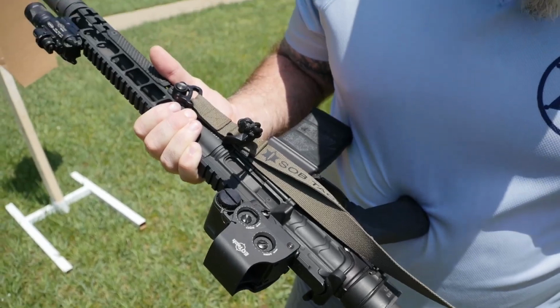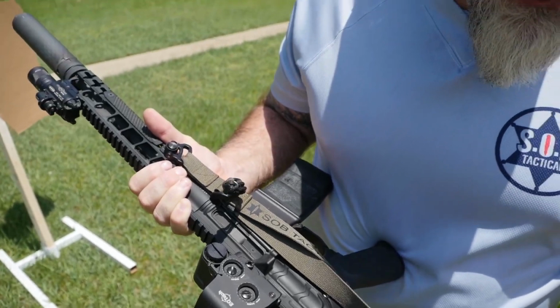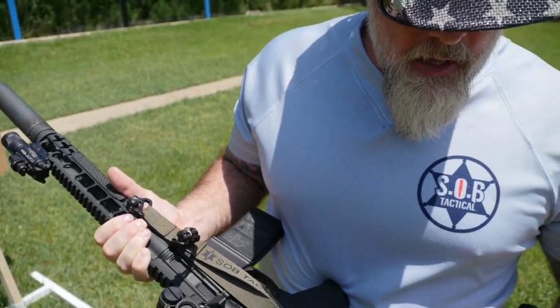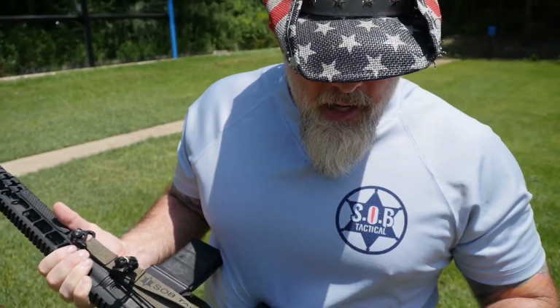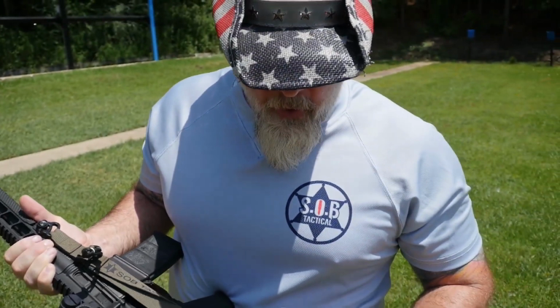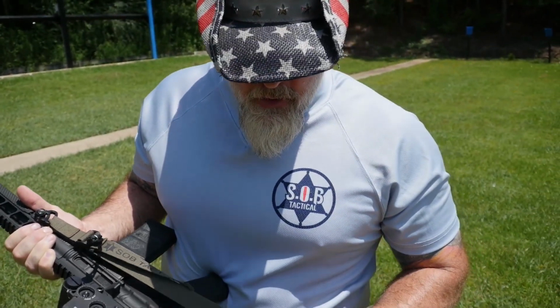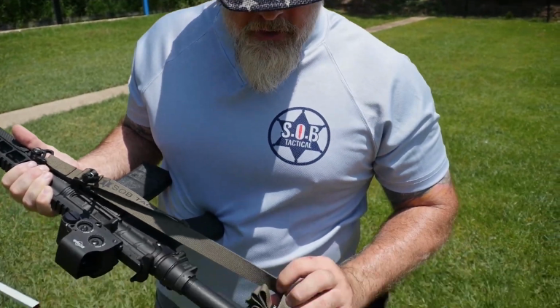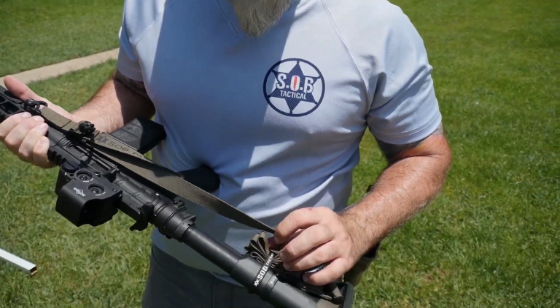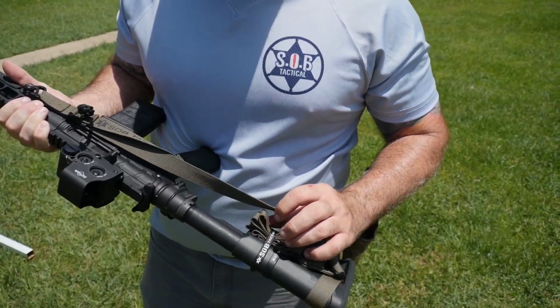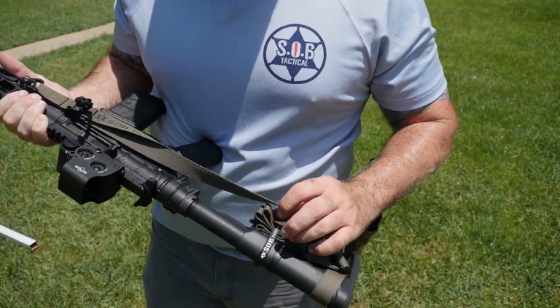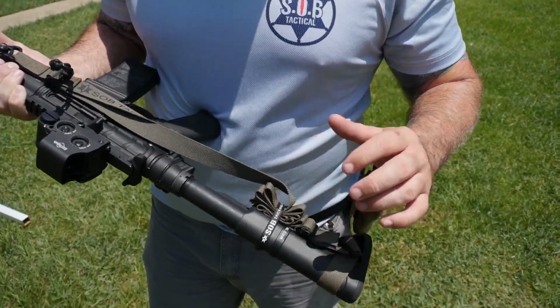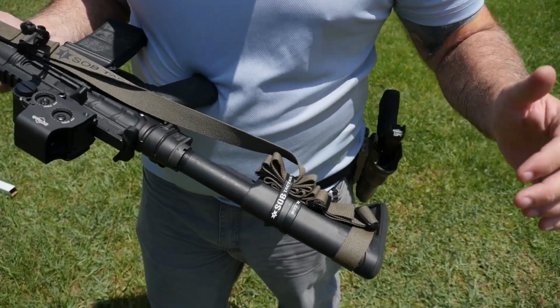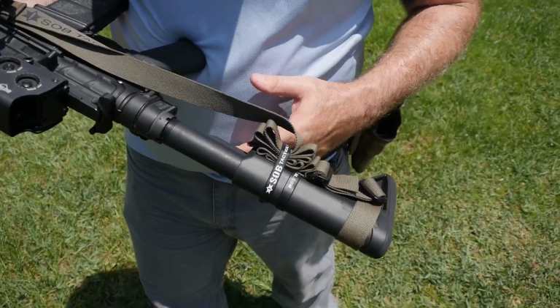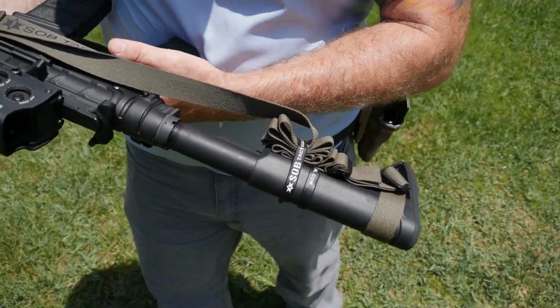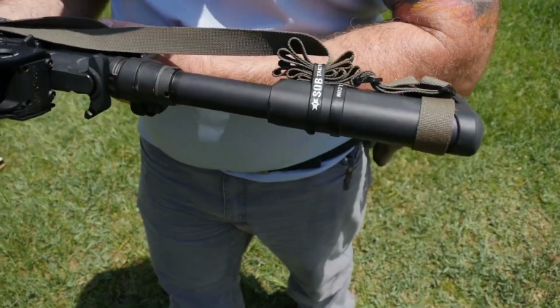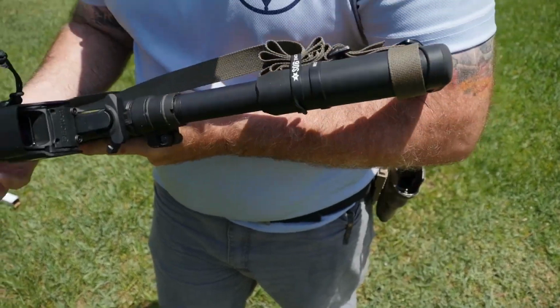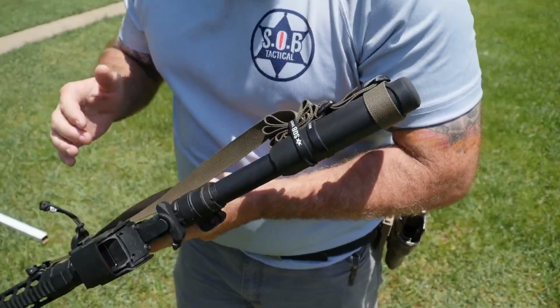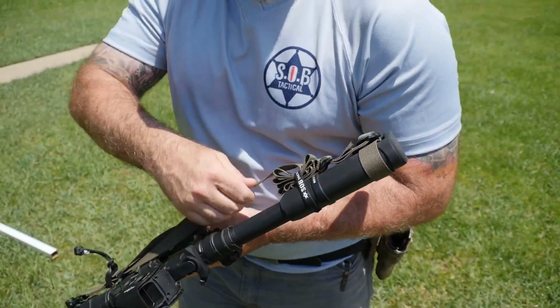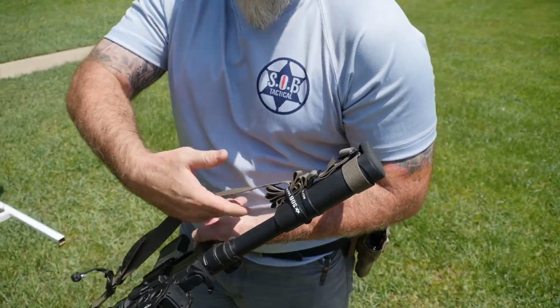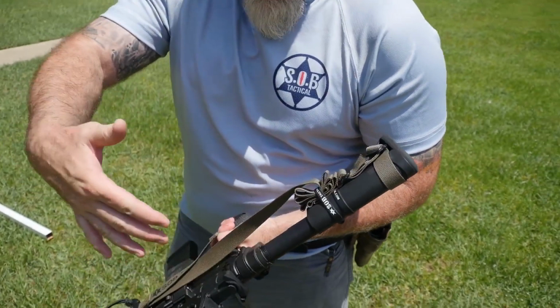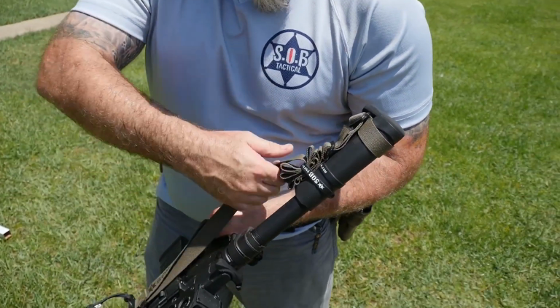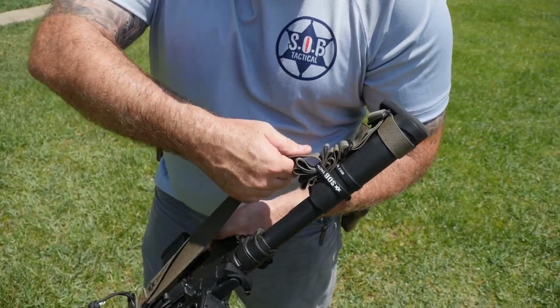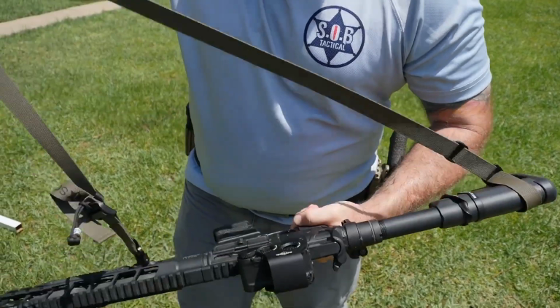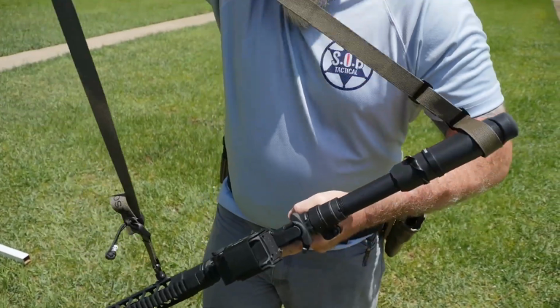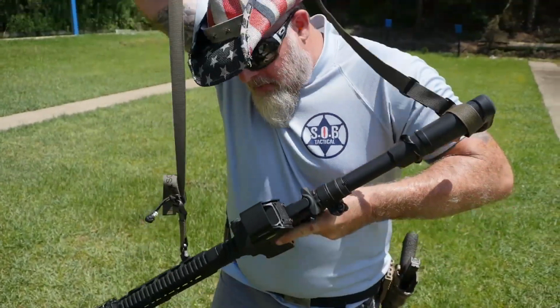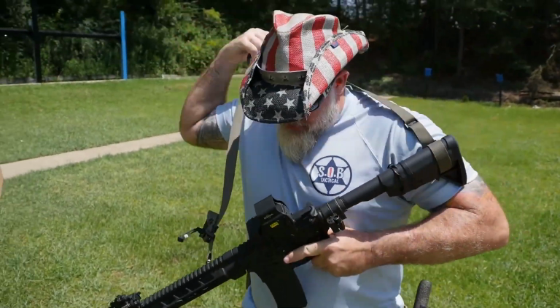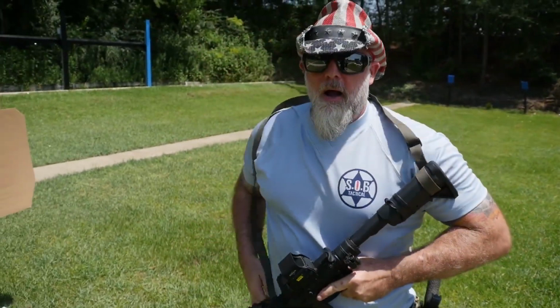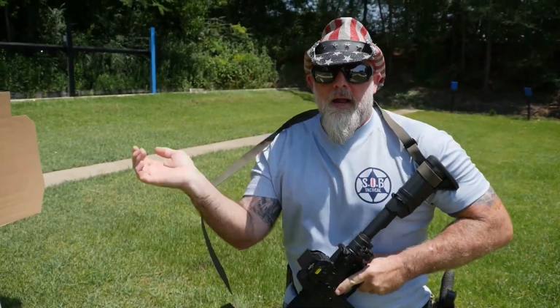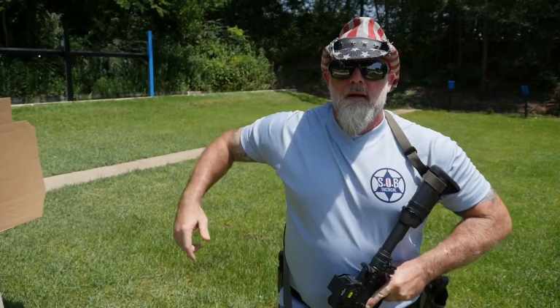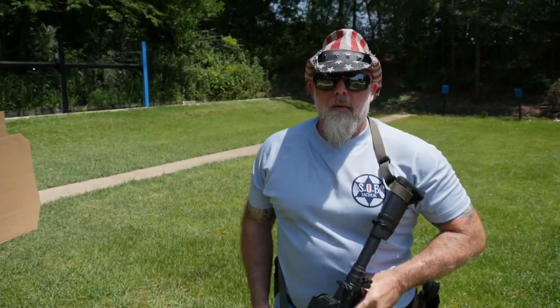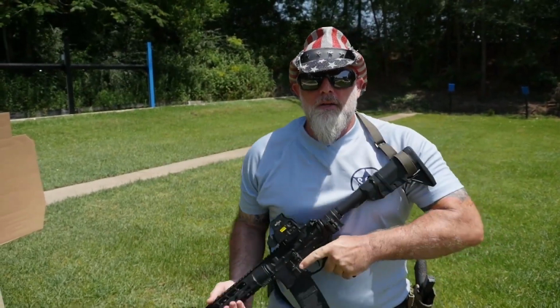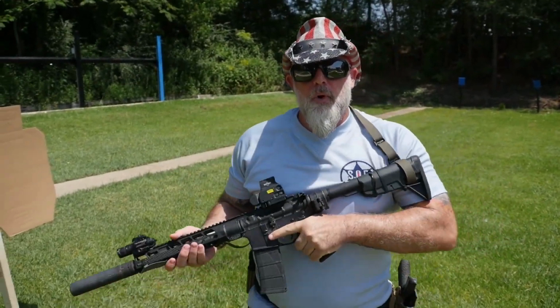So what I do is I S-fold the sling under the rubber band and put it in the vehicle. As I get out of the vehicle and need to use the rifle, I grab the sling, pull it out, and throw it around my head. Now I'm ready to do some work.